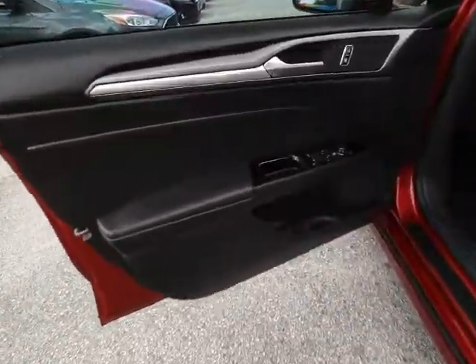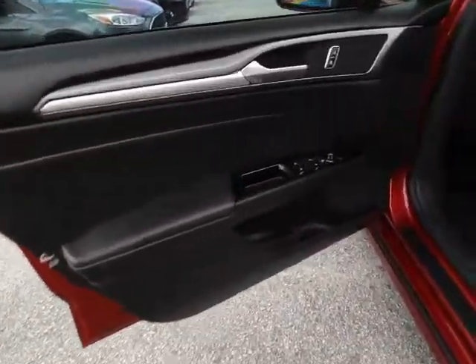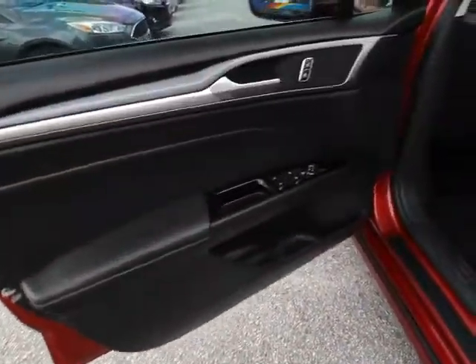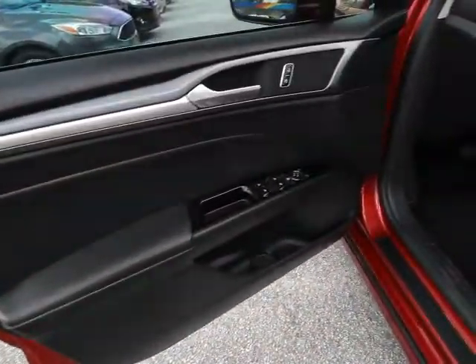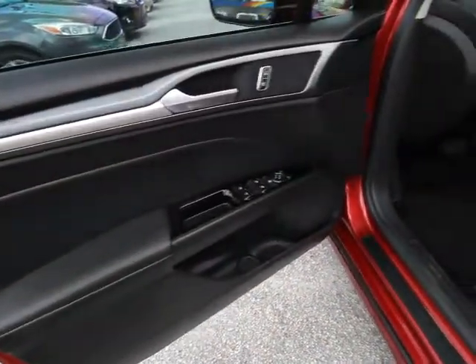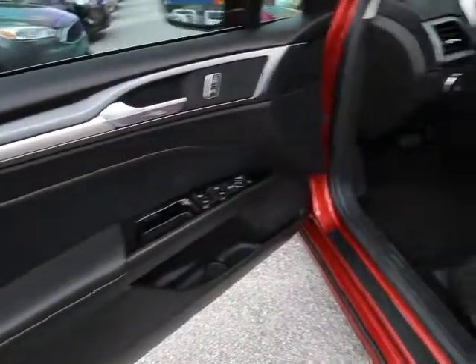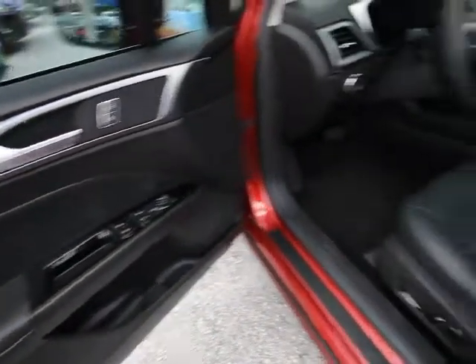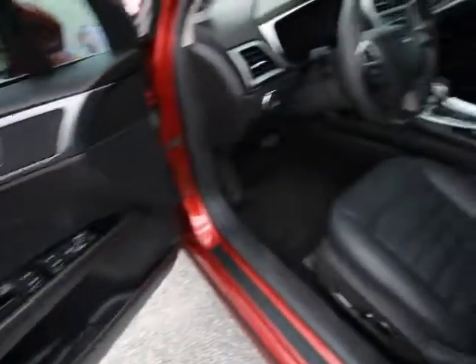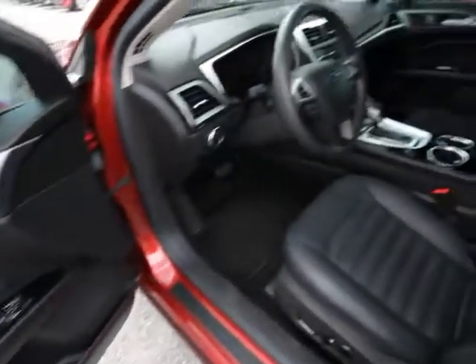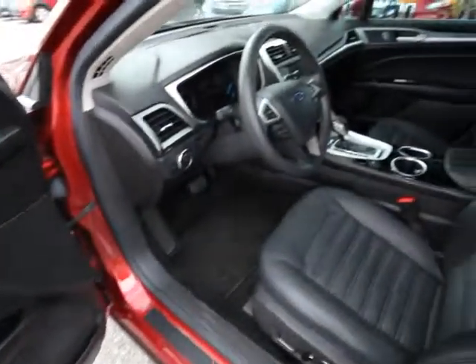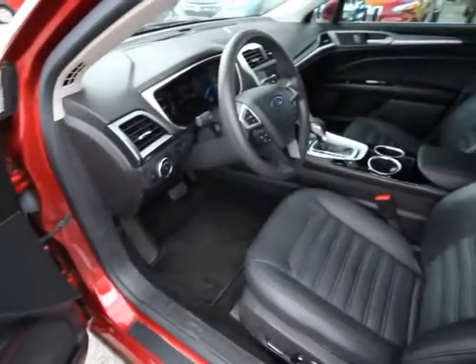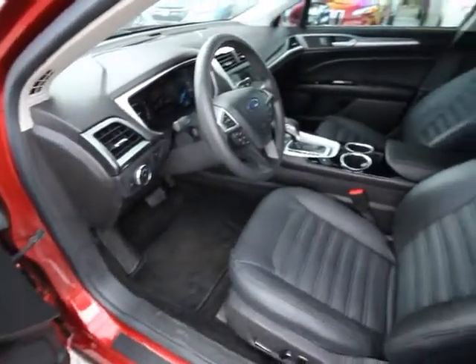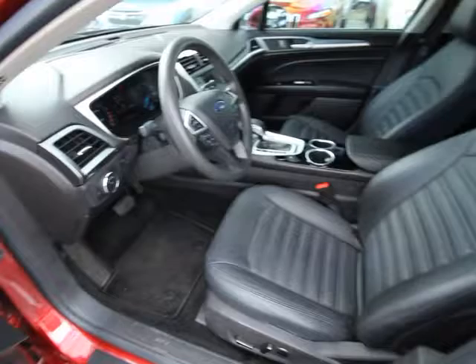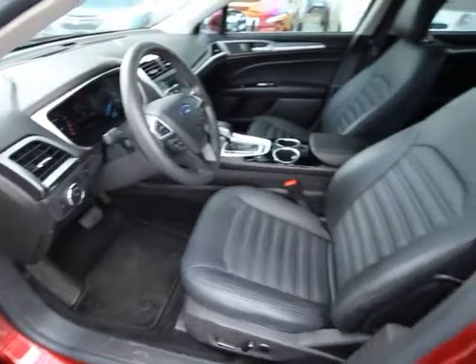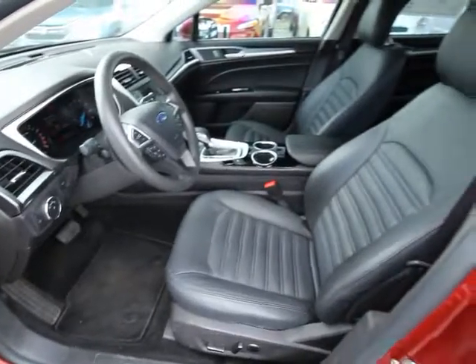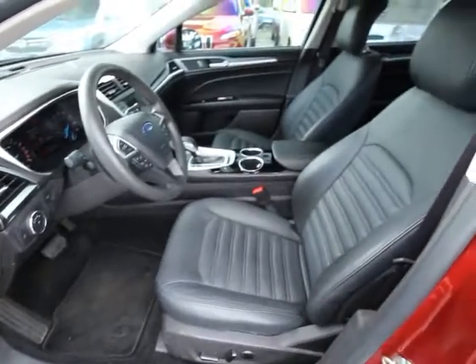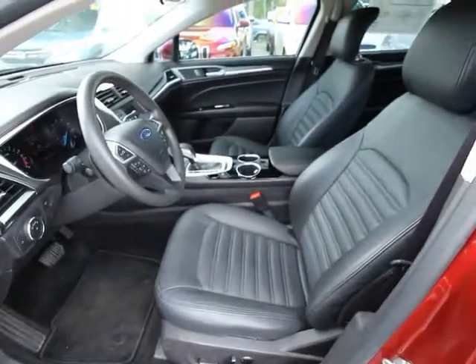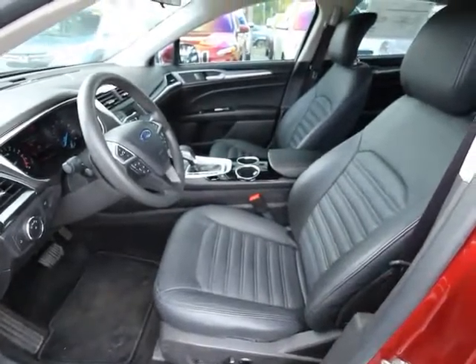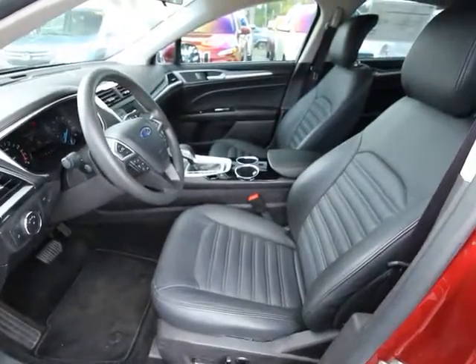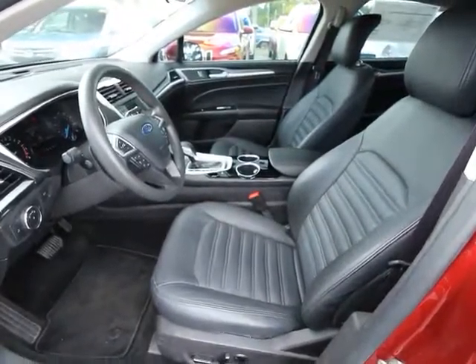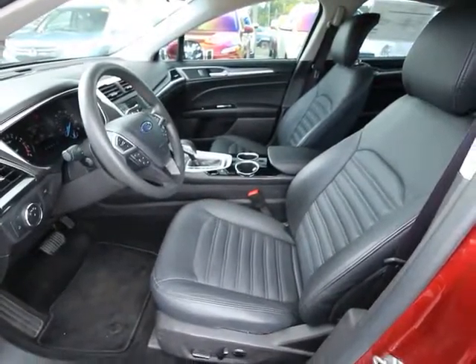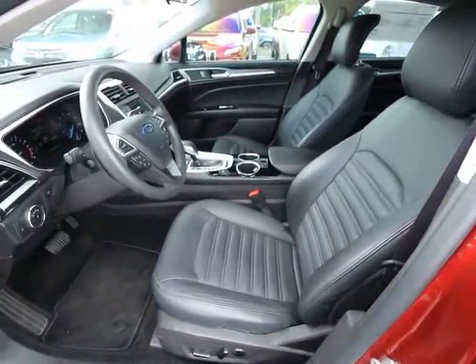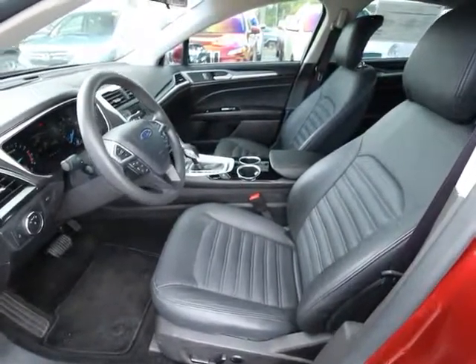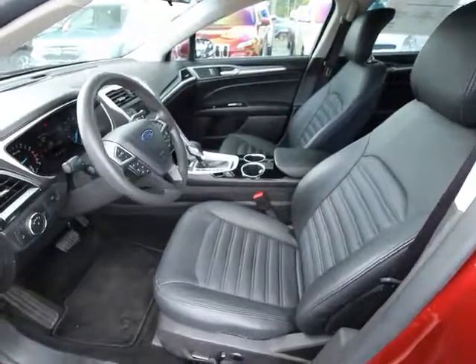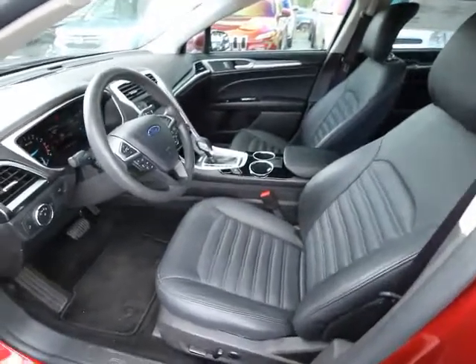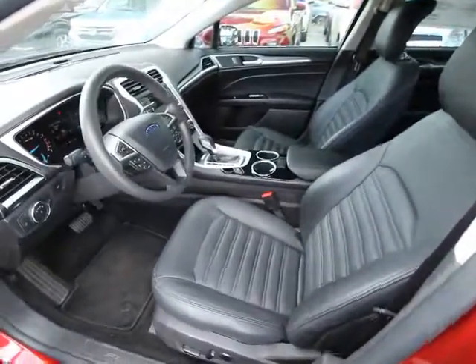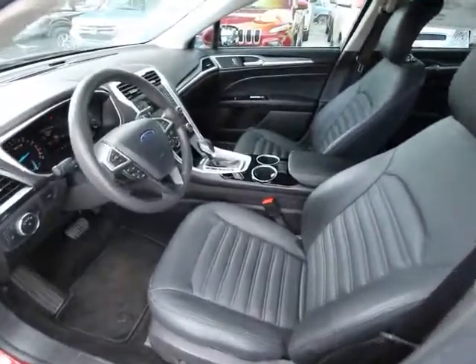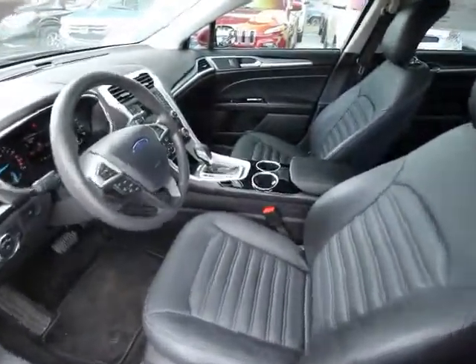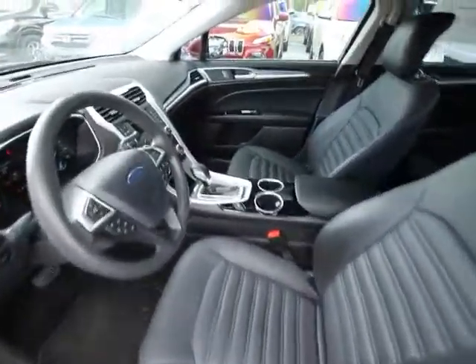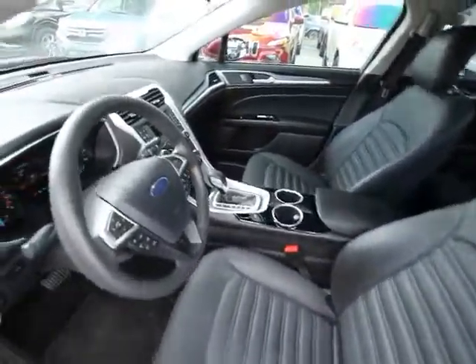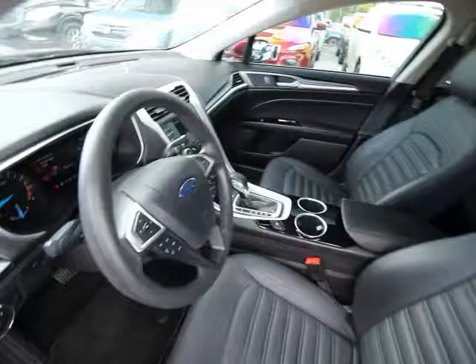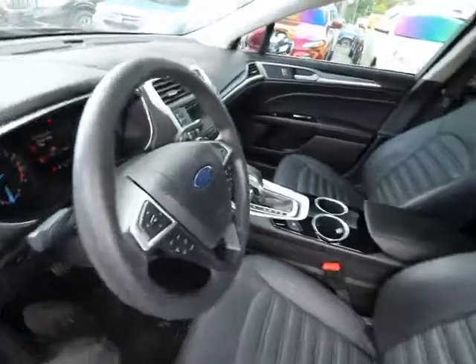Trip computer, compass, tachometer, remote keyless entry, overhead console, brake assist, panic alarm, tilt steering wheel, driver vanity mirror.